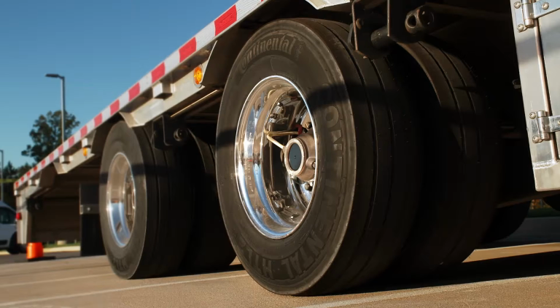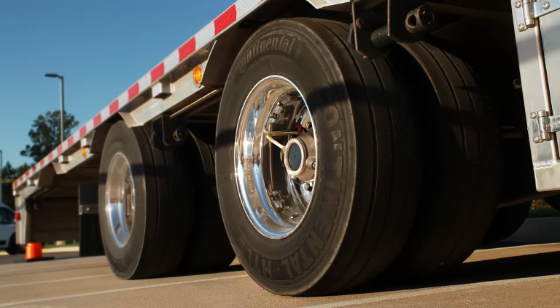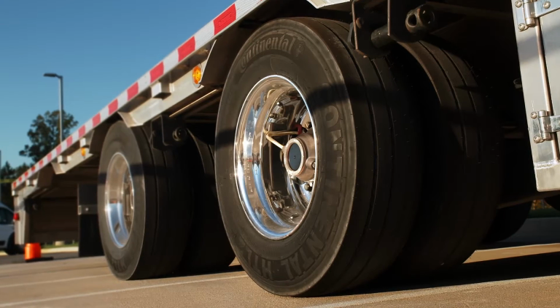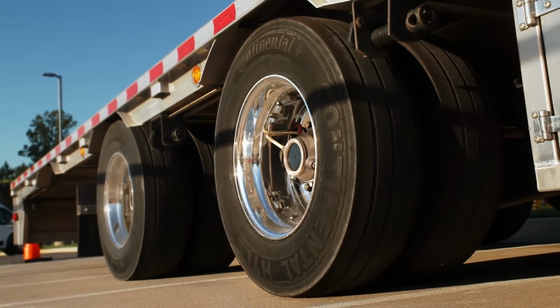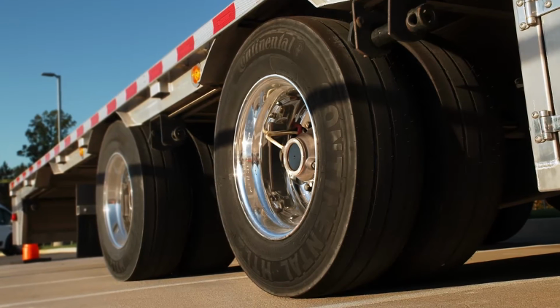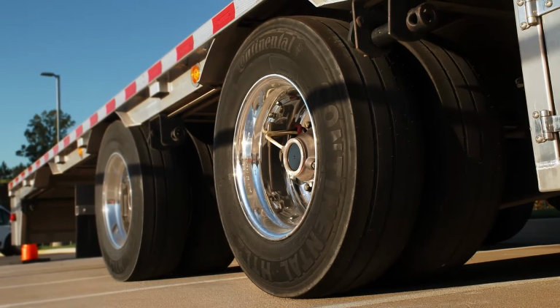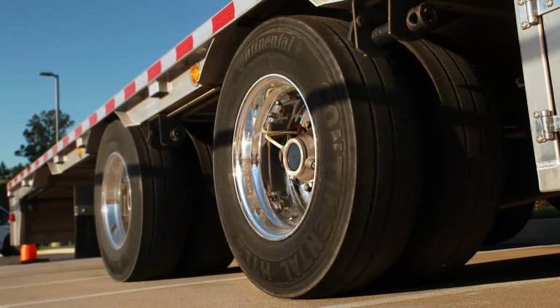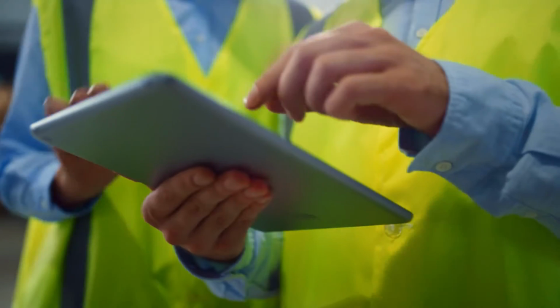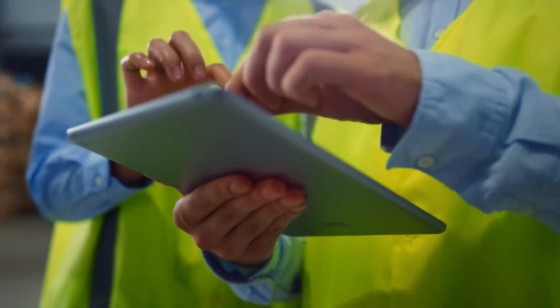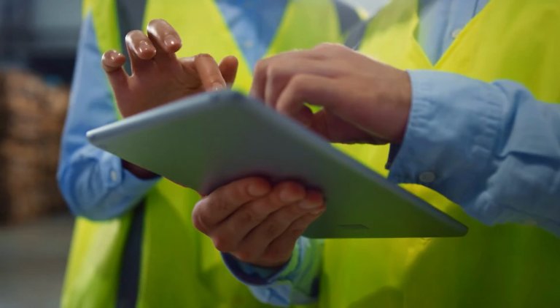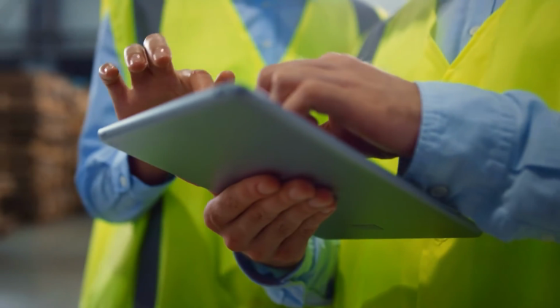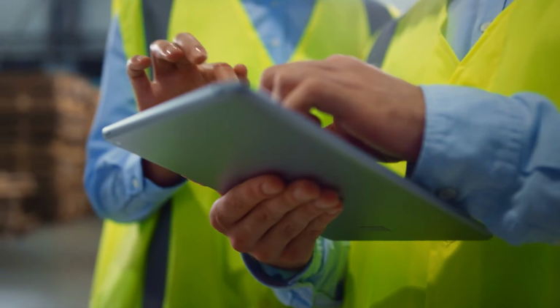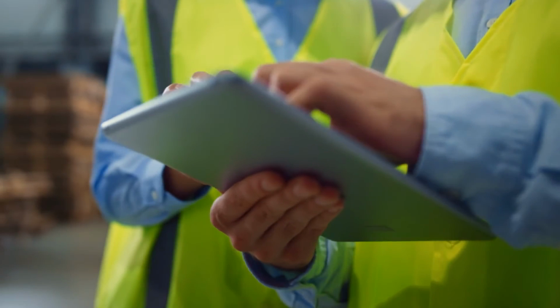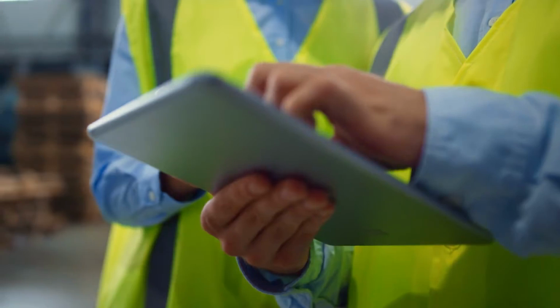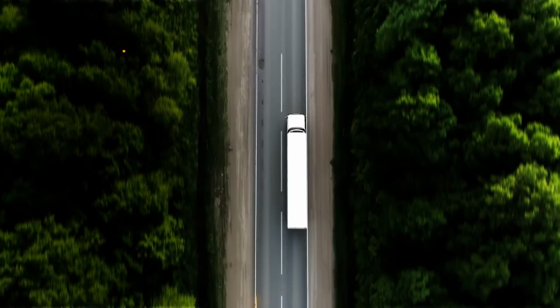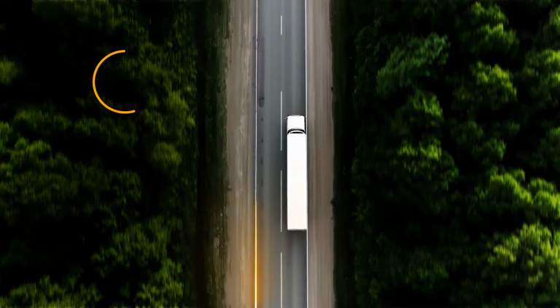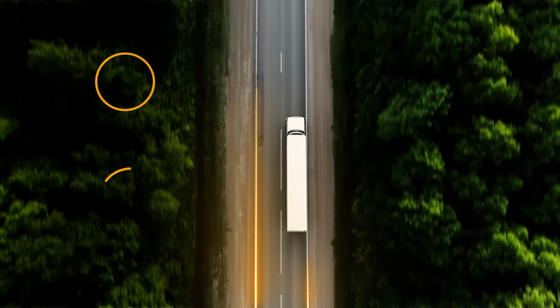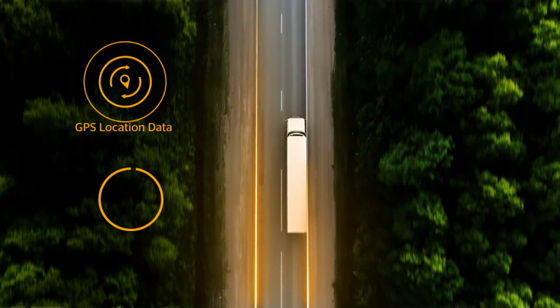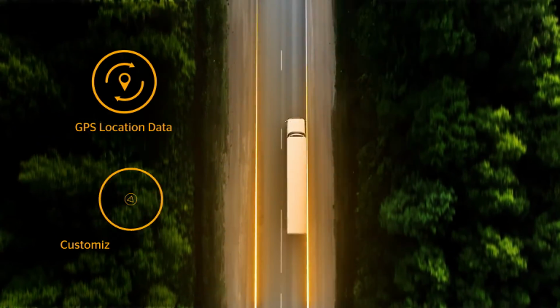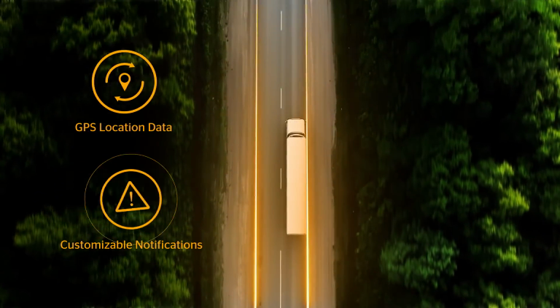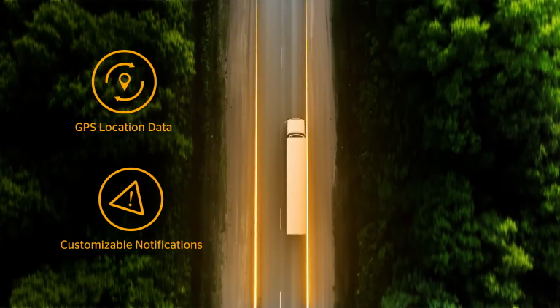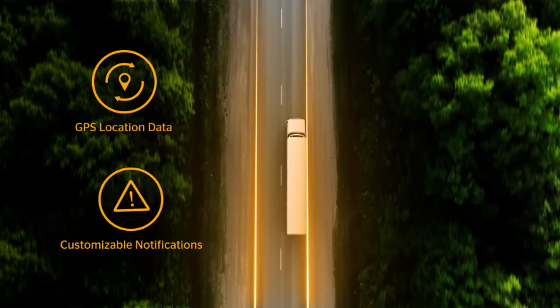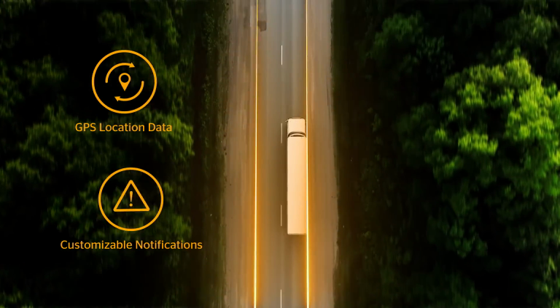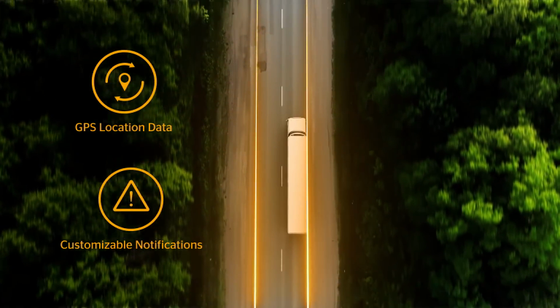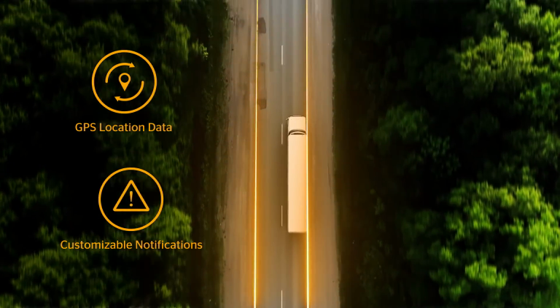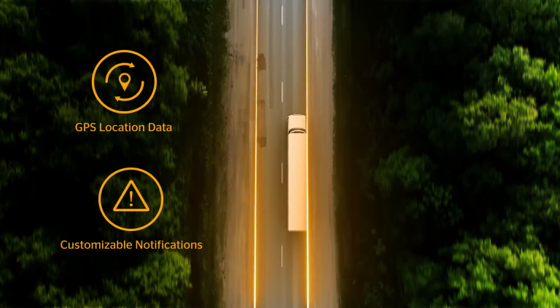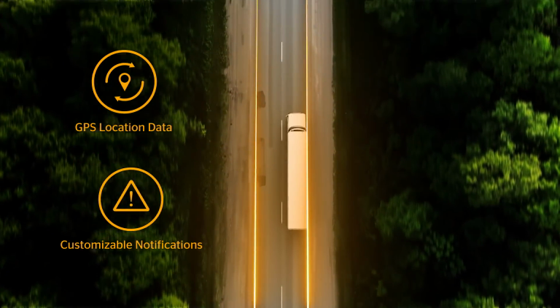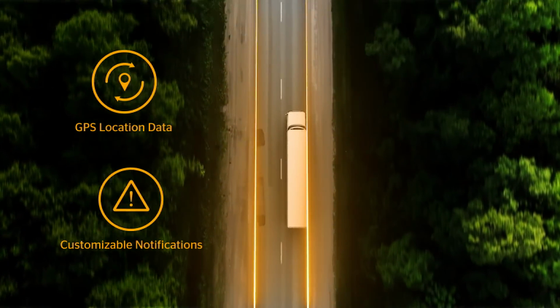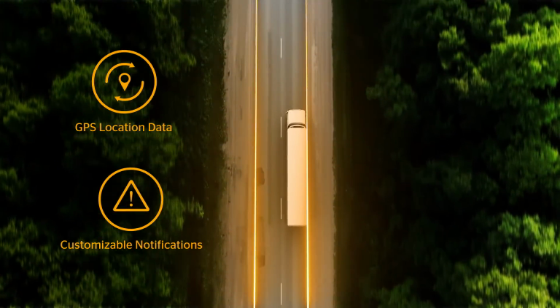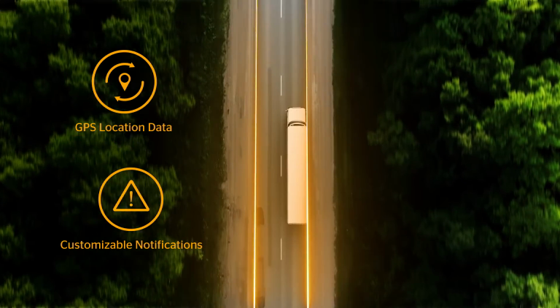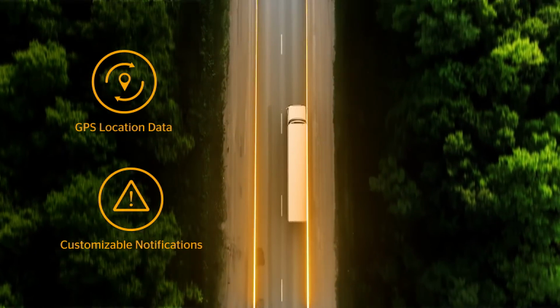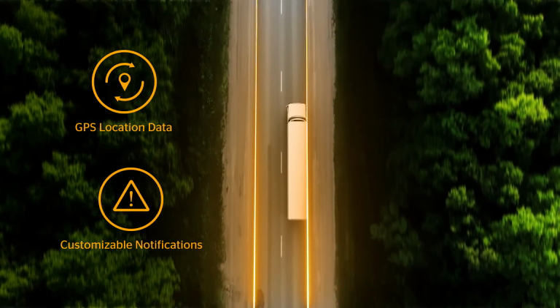Continental has a solution to provide your fleet with real-time tire data, GPS location data, and even customizable notifications based on thresholds you set for your fleet.